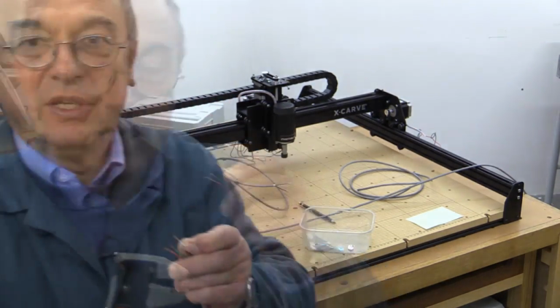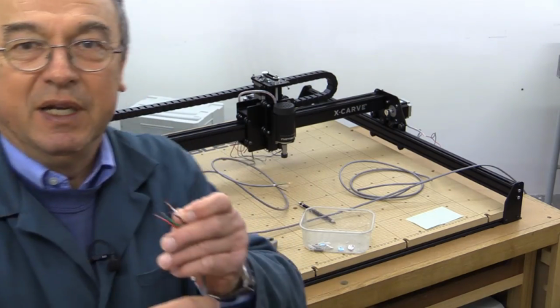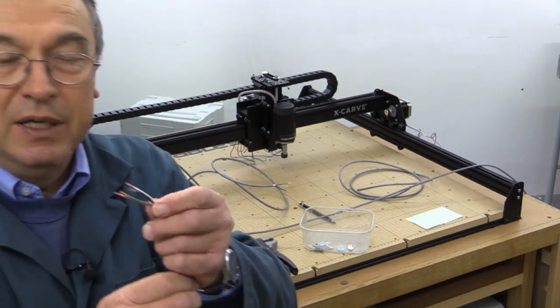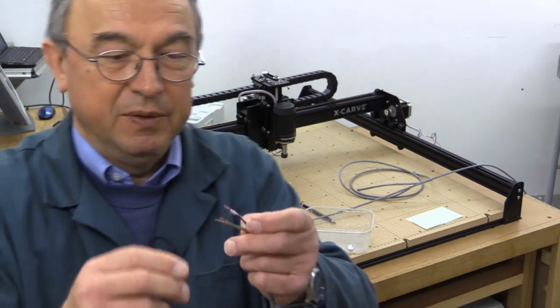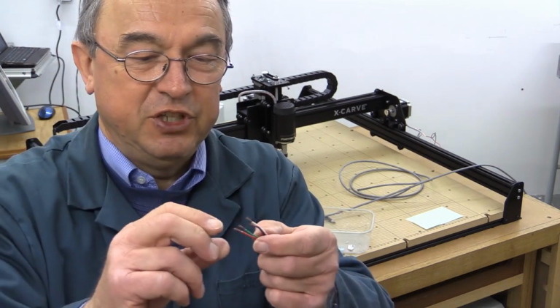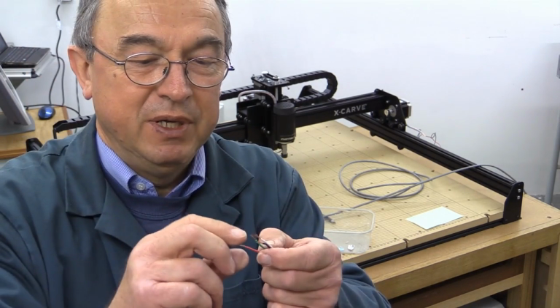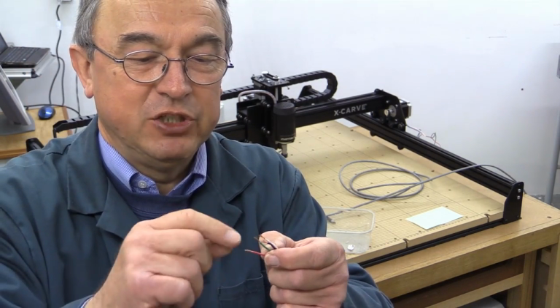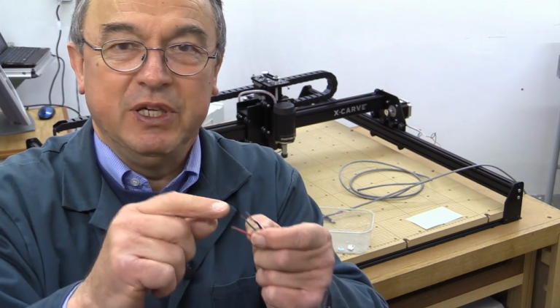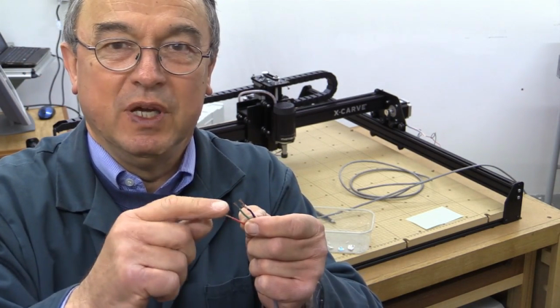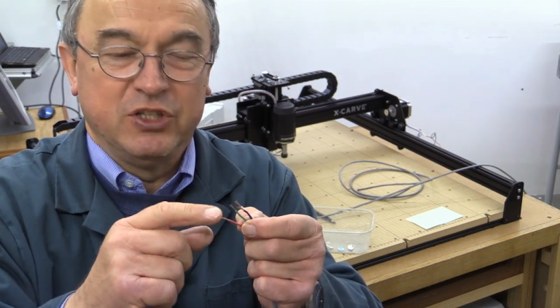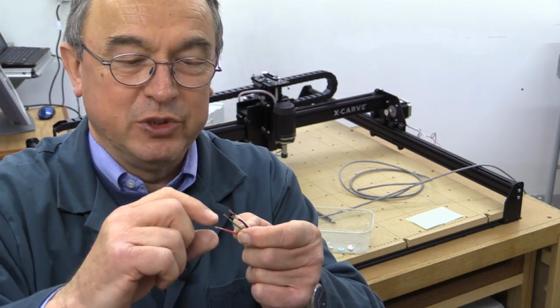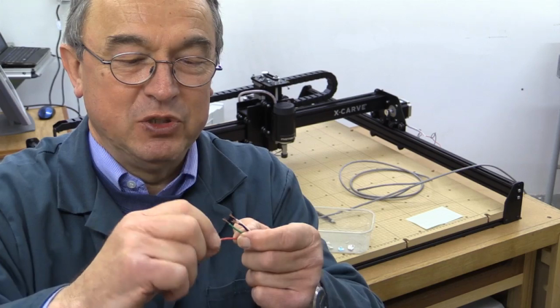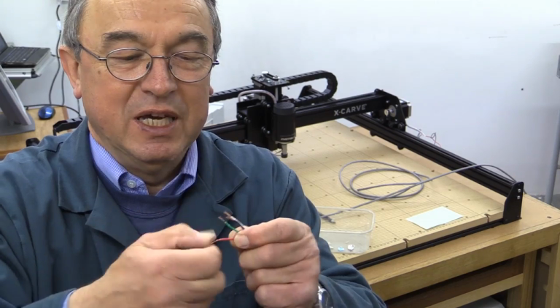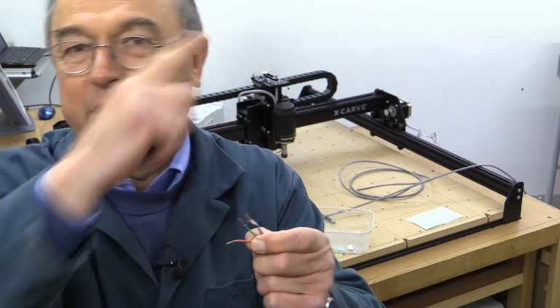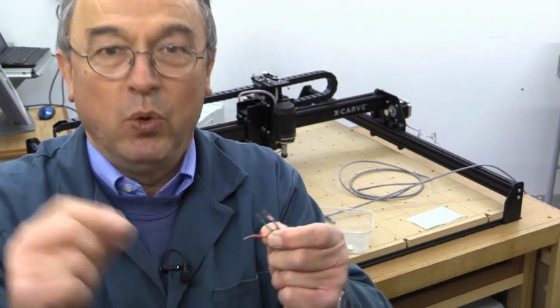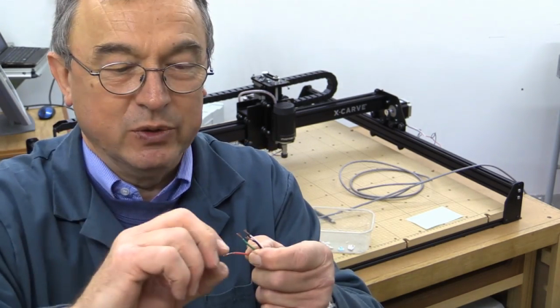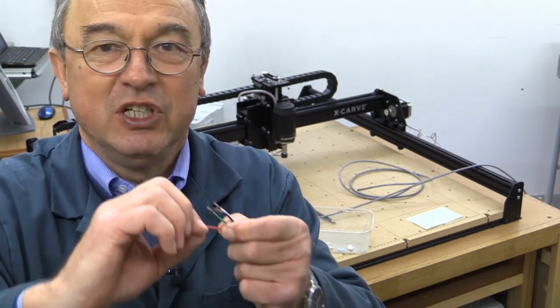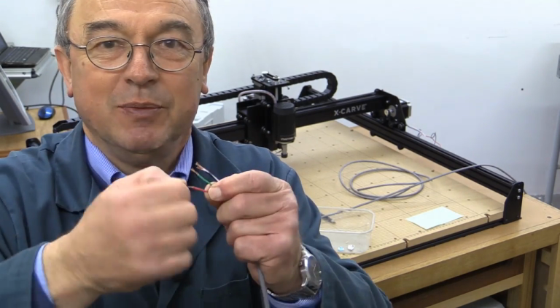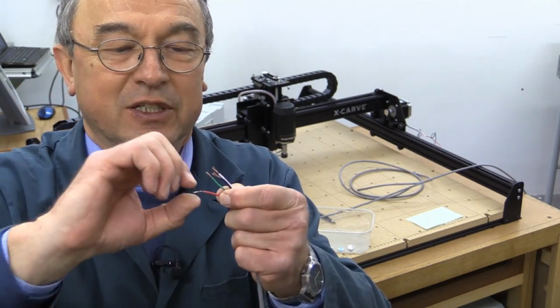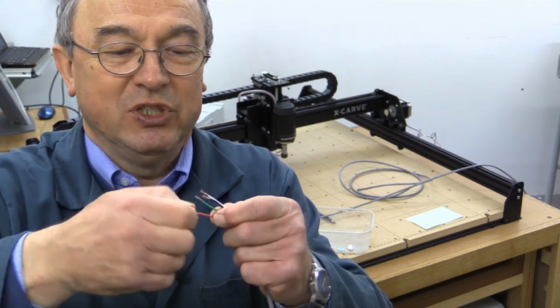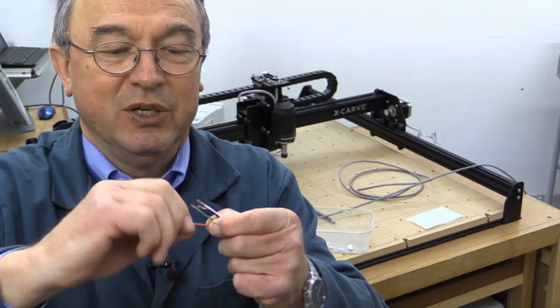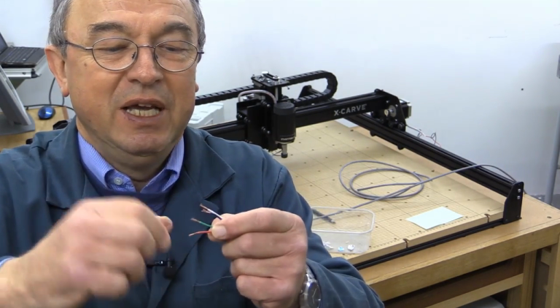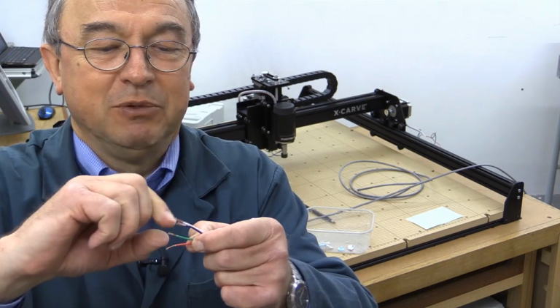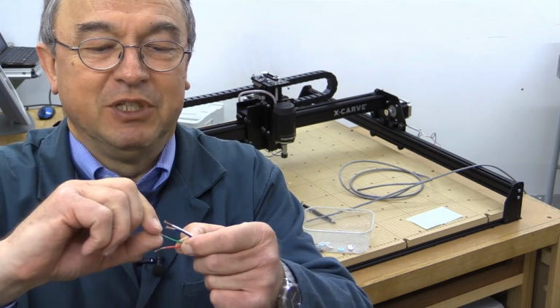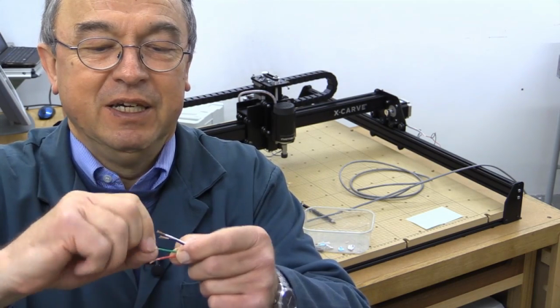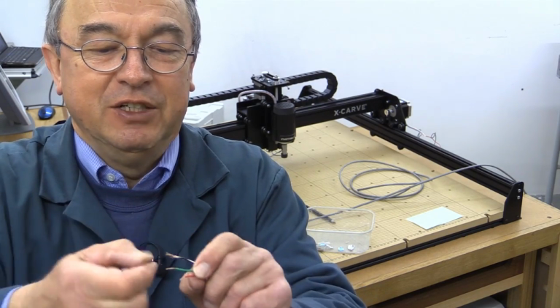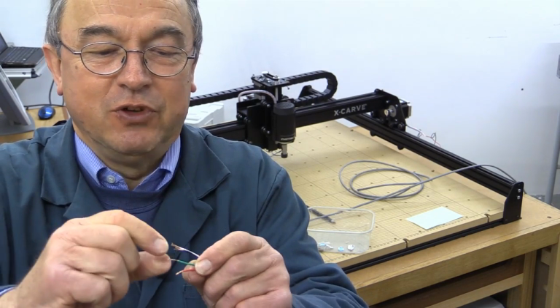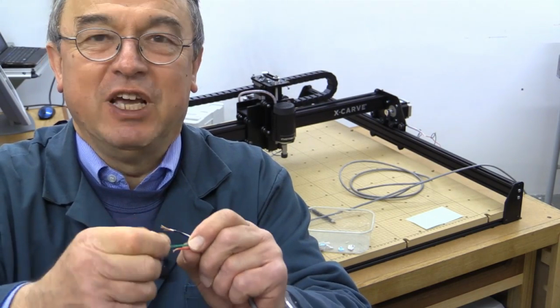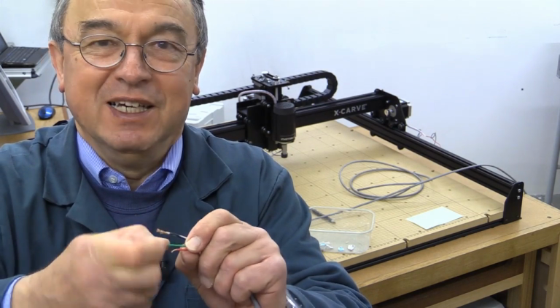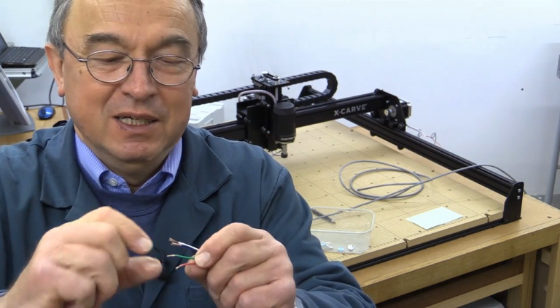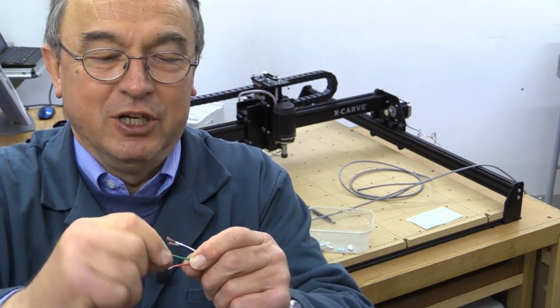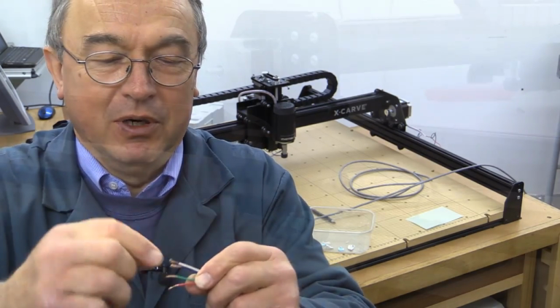There's another tip to stop these wires, which are now exposed, from going at all angles. Just give them a little twist like so — it'll help to keep them together until you've got them safely in a terminal block.